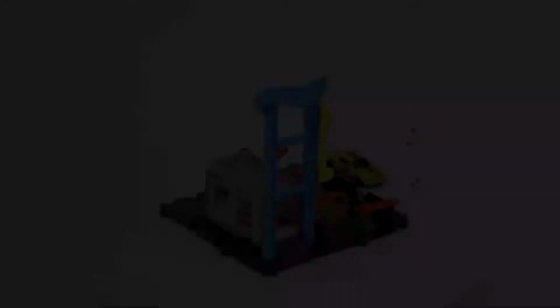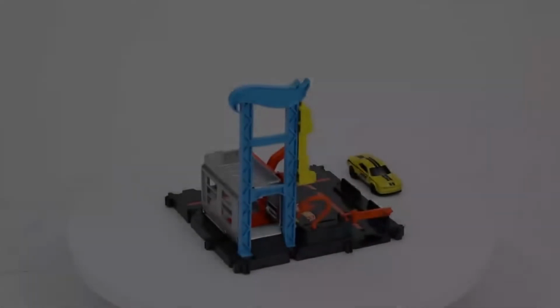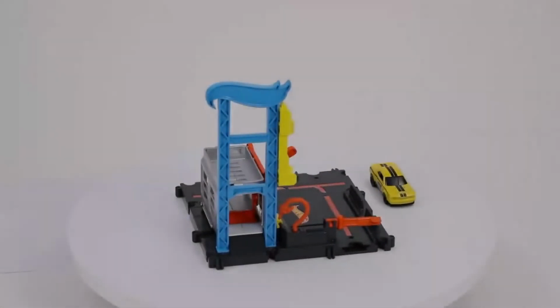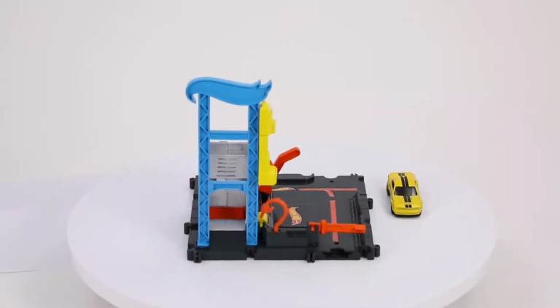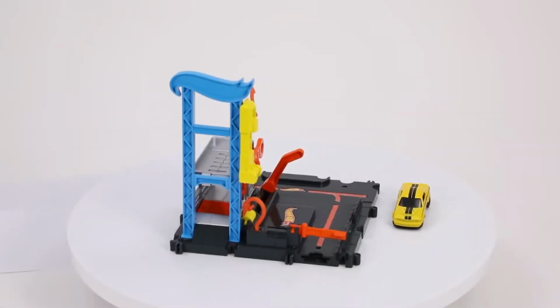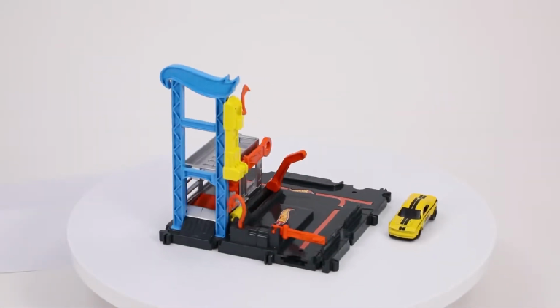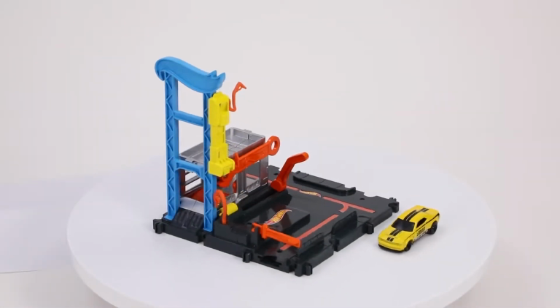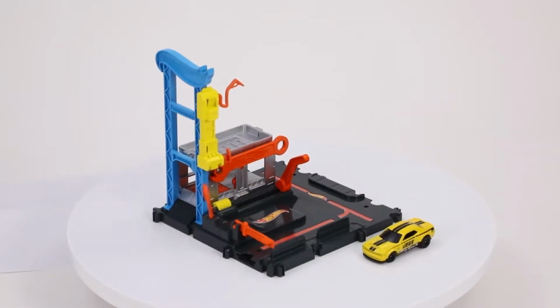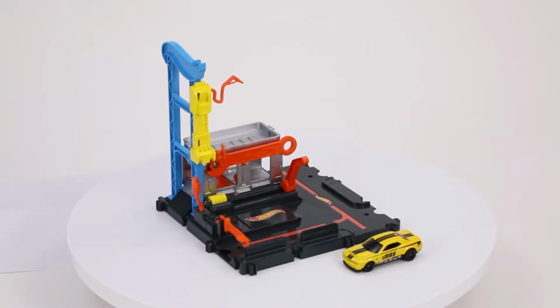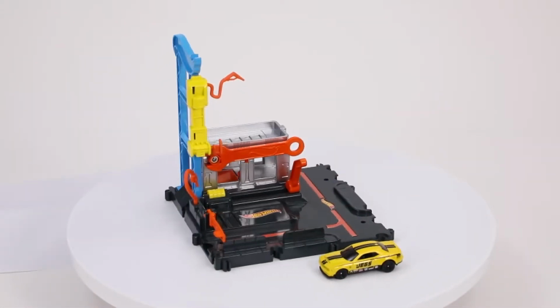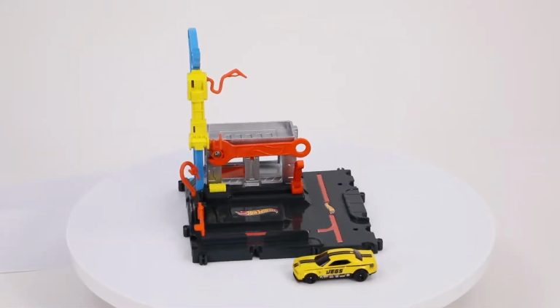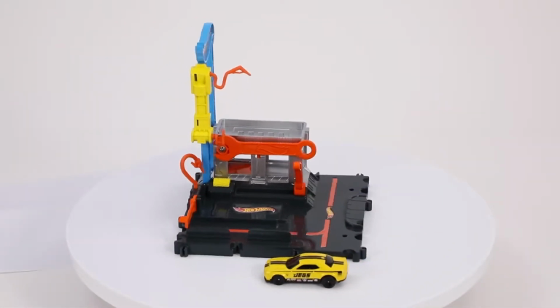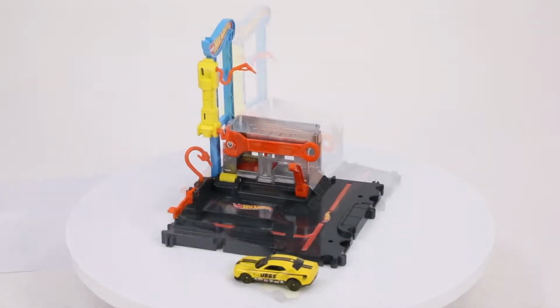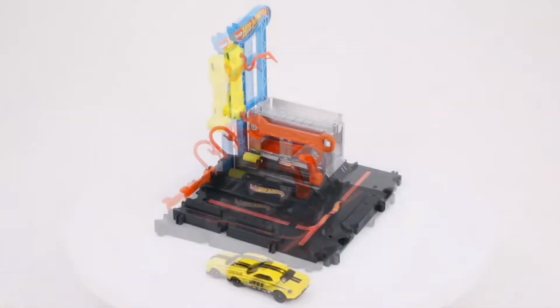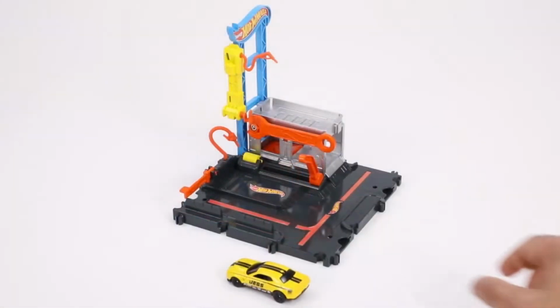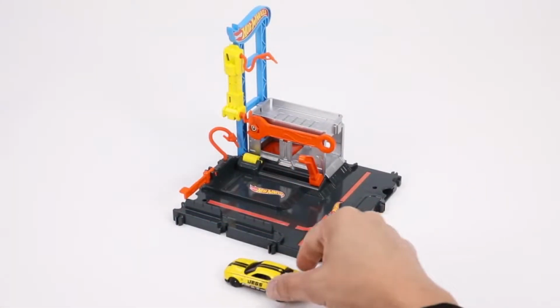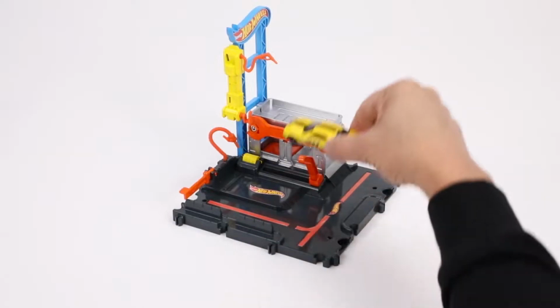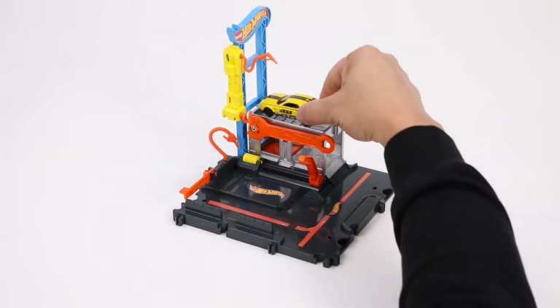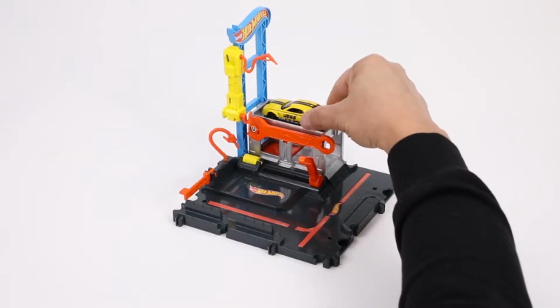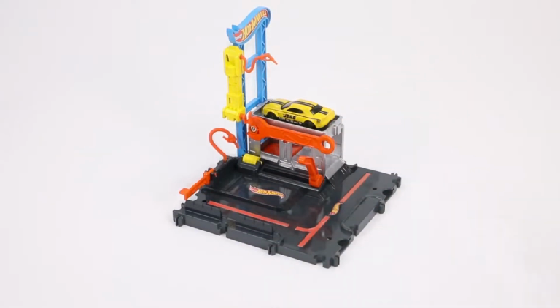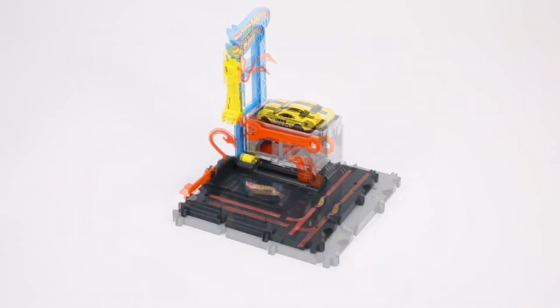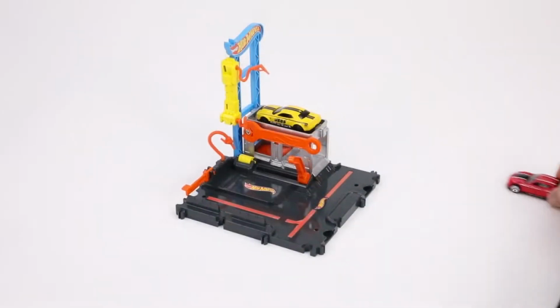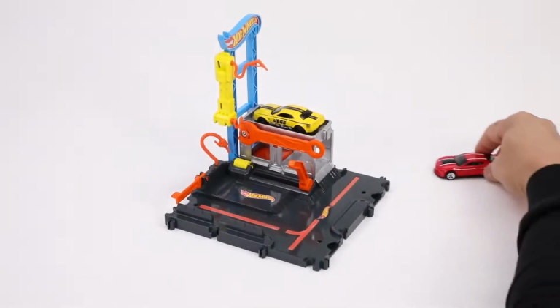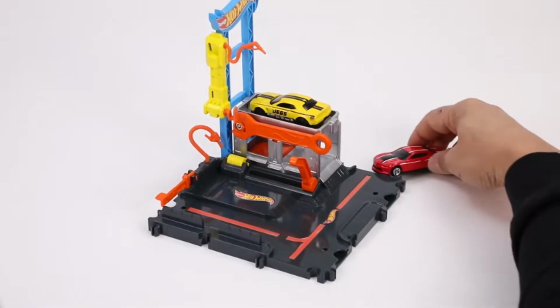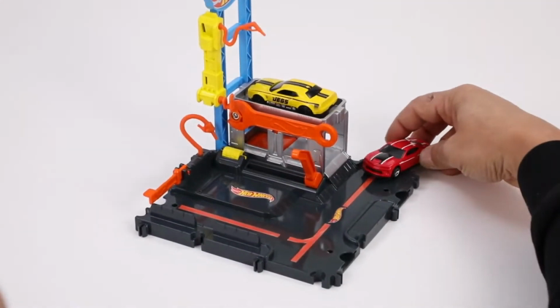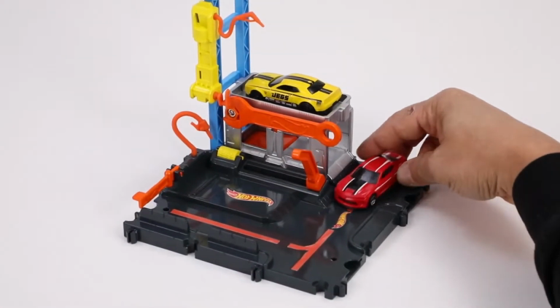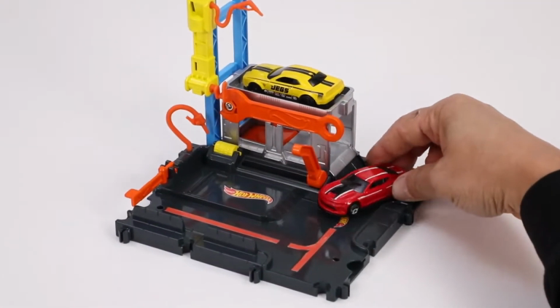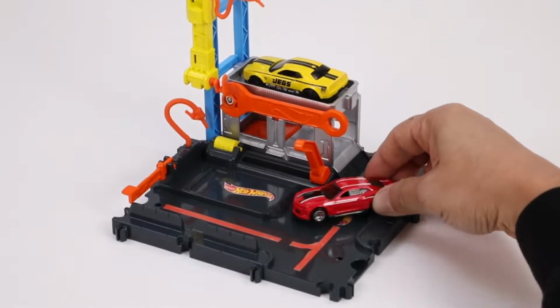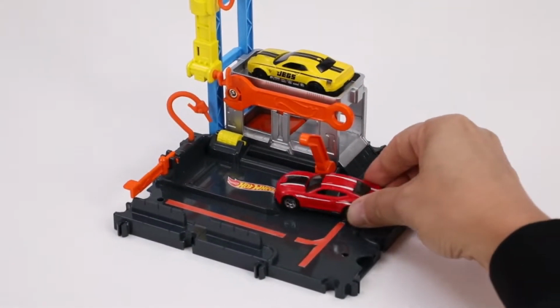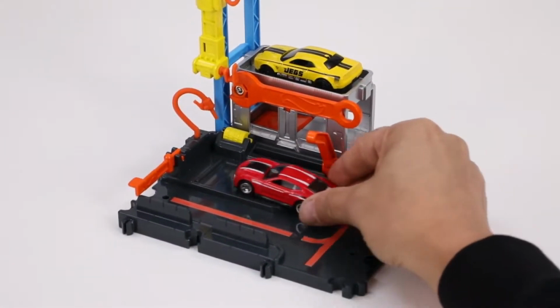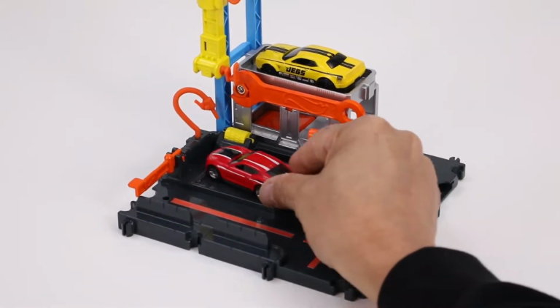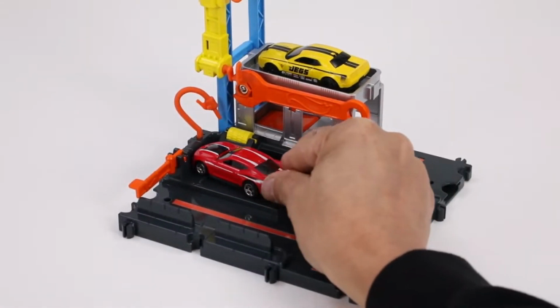Let's get the adventure started with our first stop at the Hot Wheel City Tune-Up Garage. We're going to be able to place our friend on top of the garage there. We're going to roll on up and get all of that great finger food.